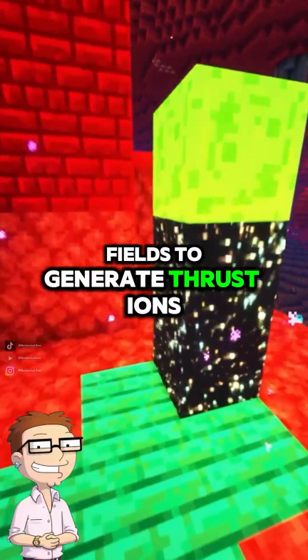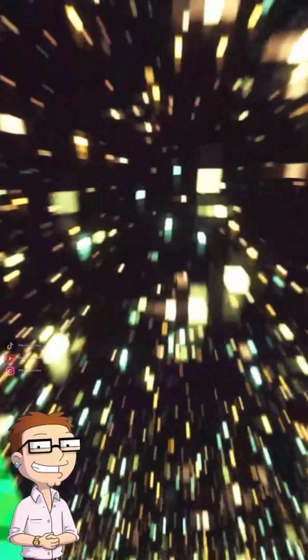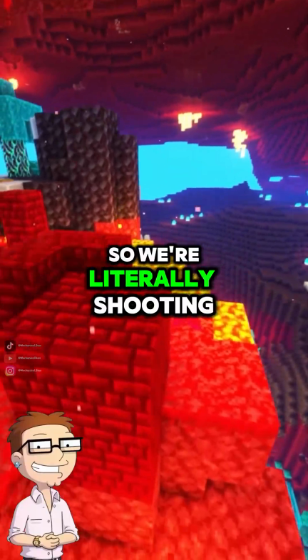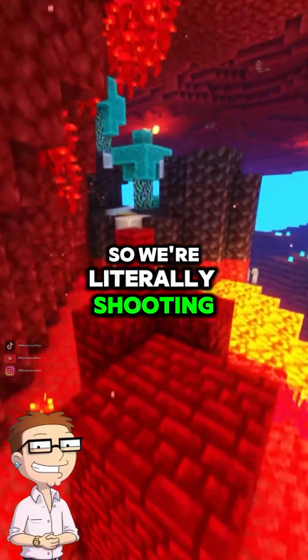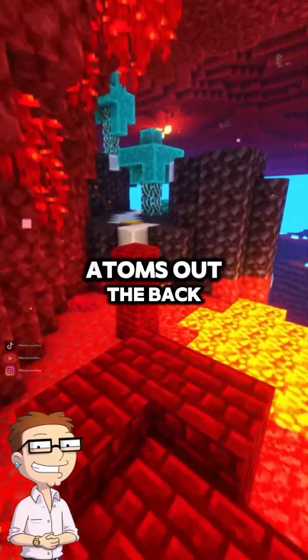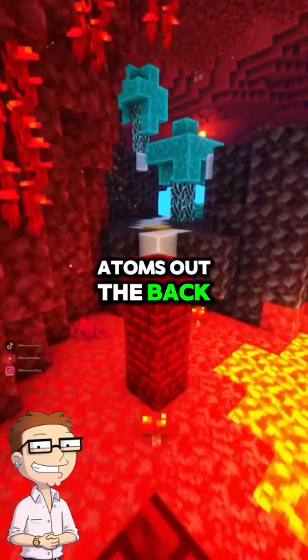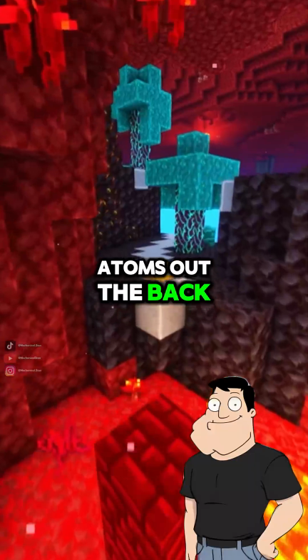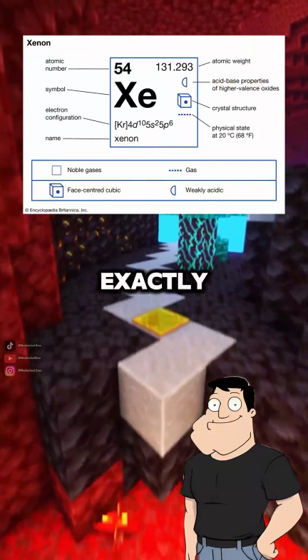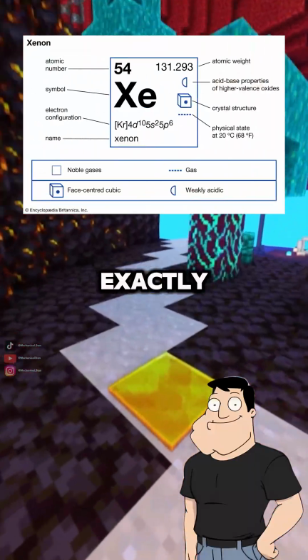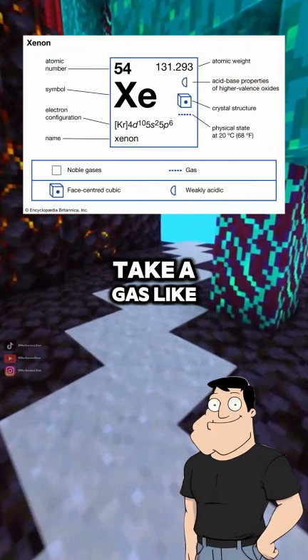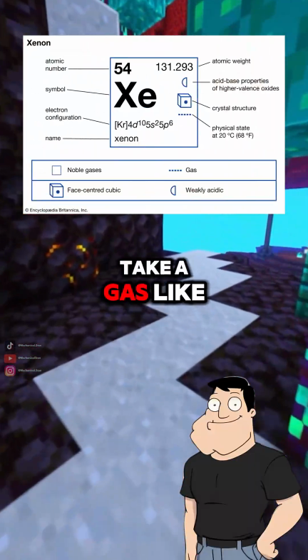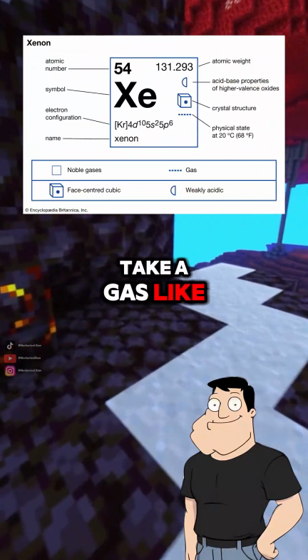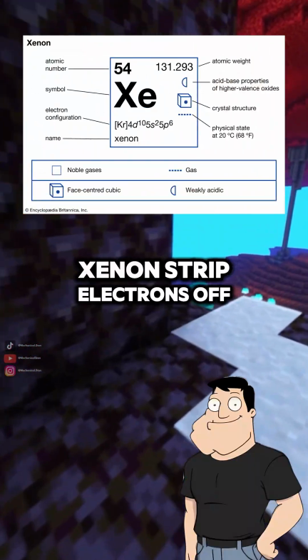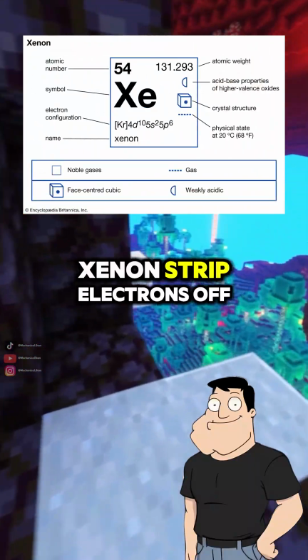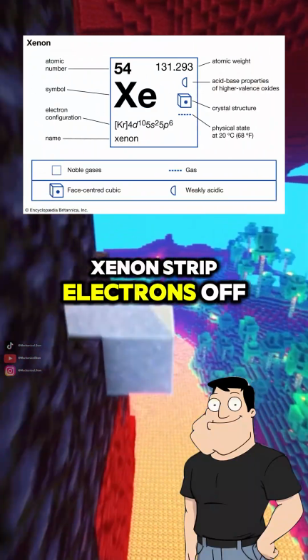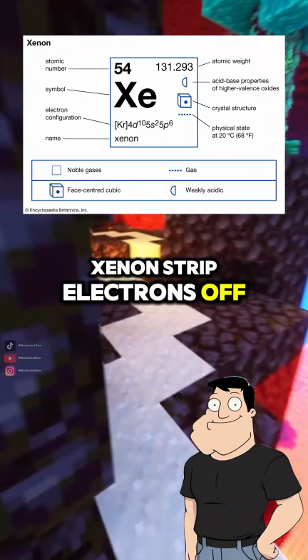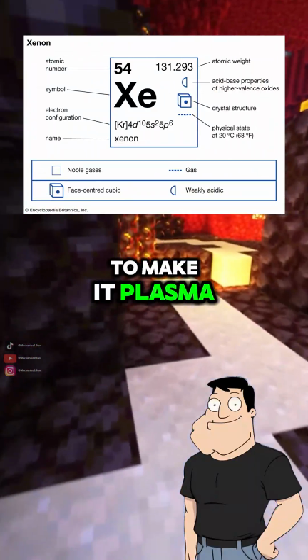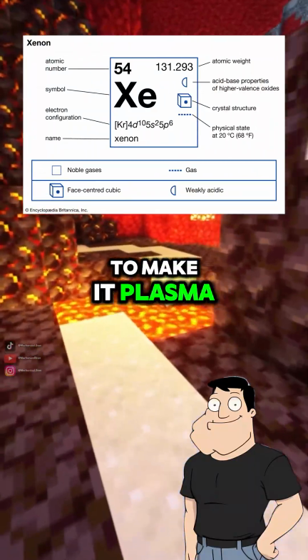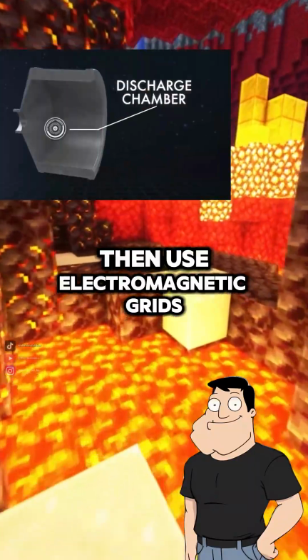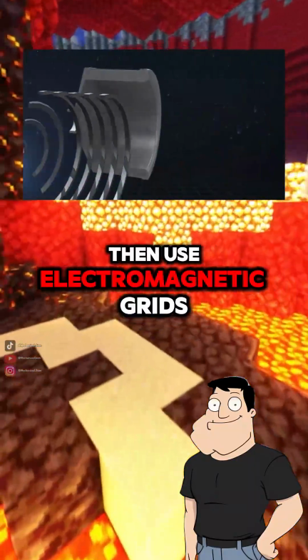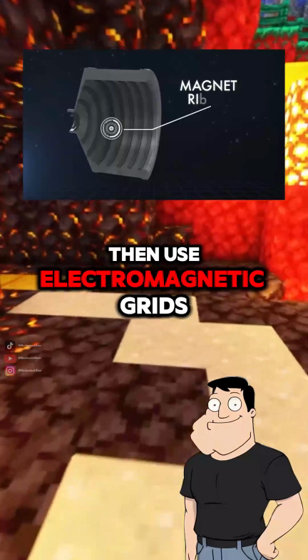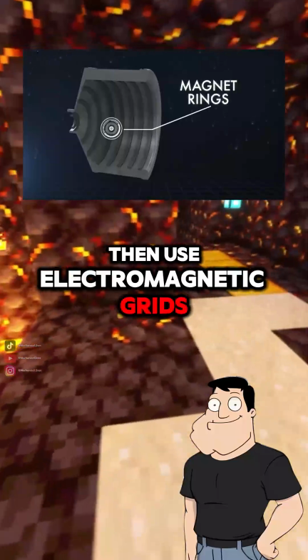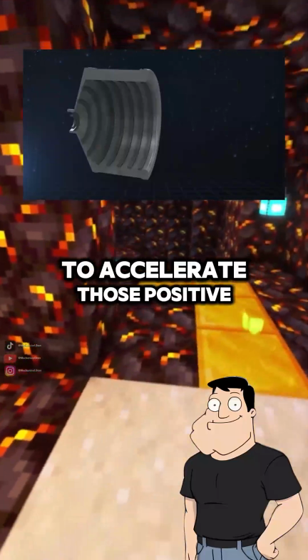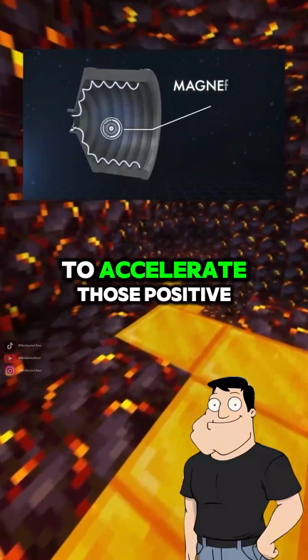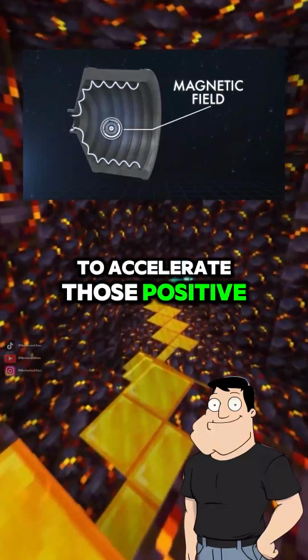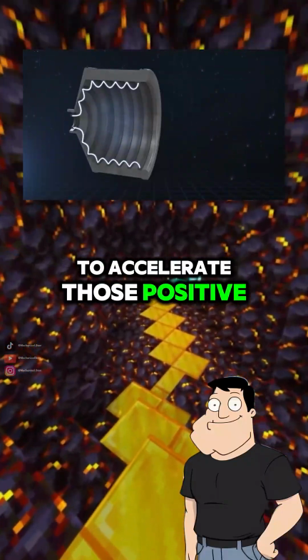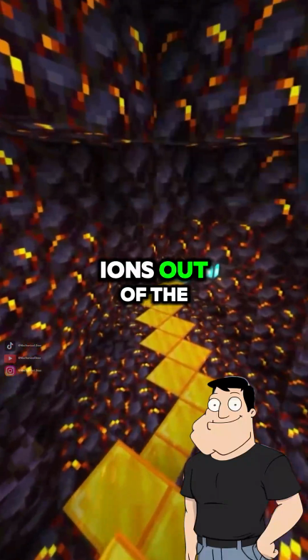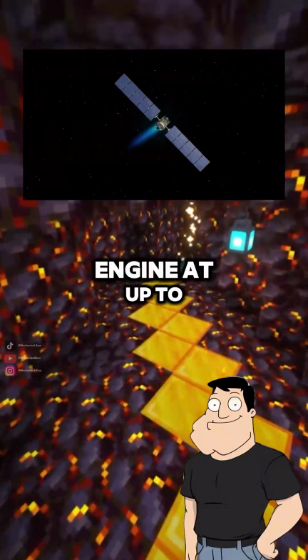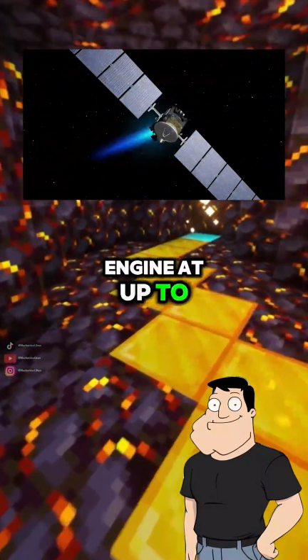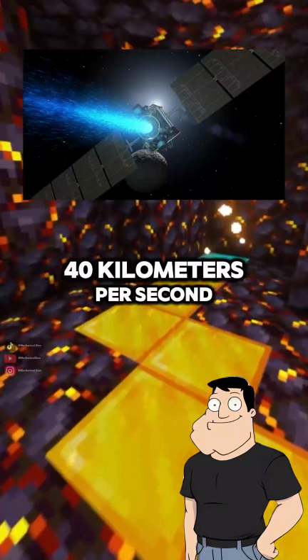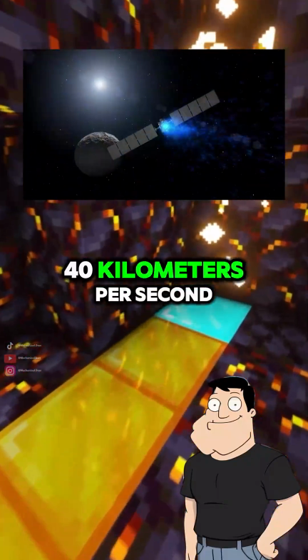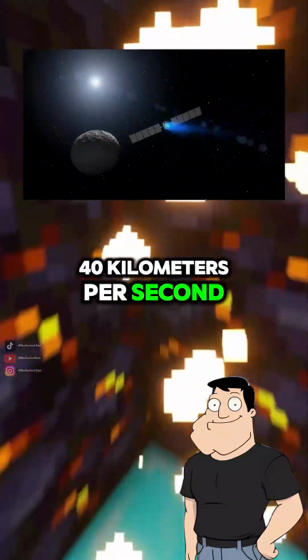Ions? So we're literally shooting atoms out the back? Exactly. Take a gas like xenon, strip electrons off to make it plasma, then use electromagnetic grids to accelerate those positive ions out of the engine at up to 40 kilometers per second.